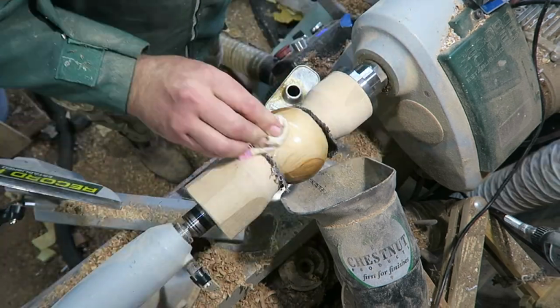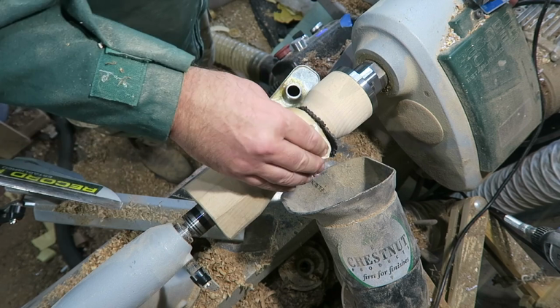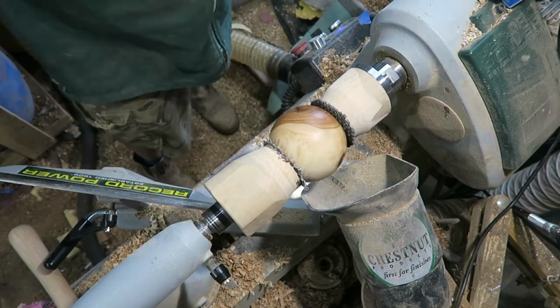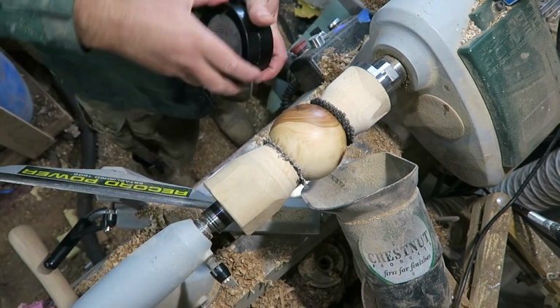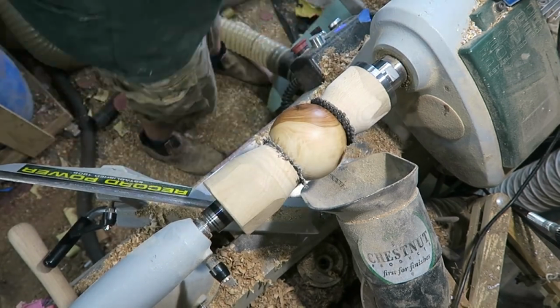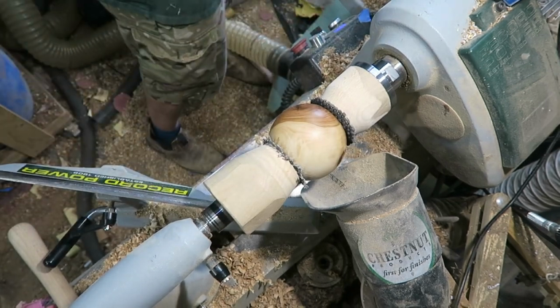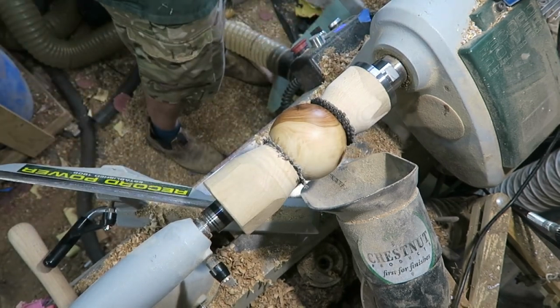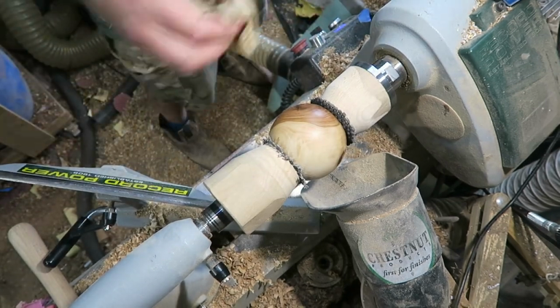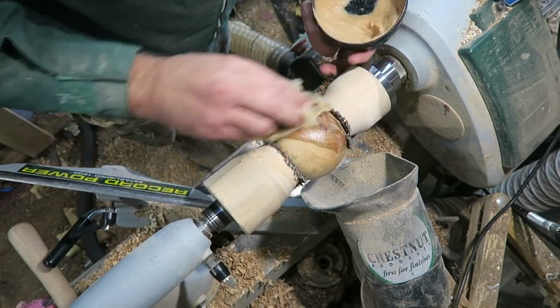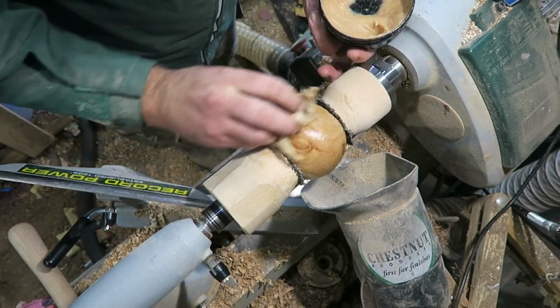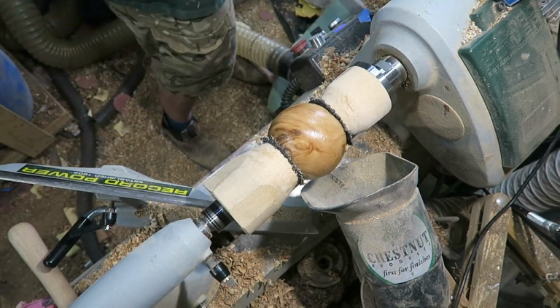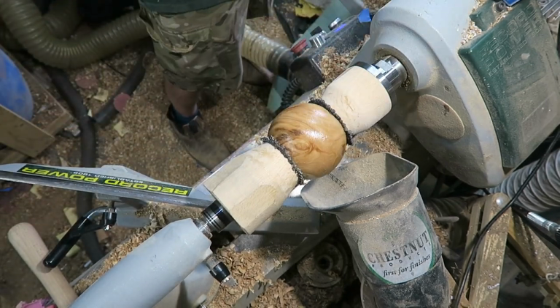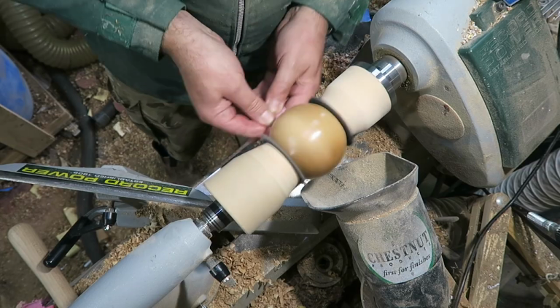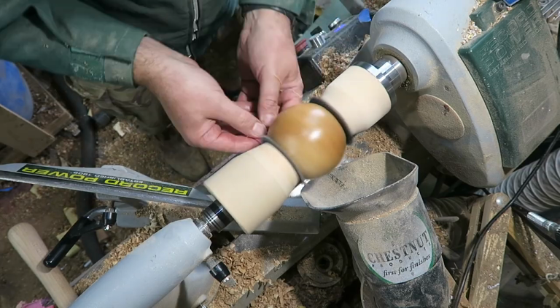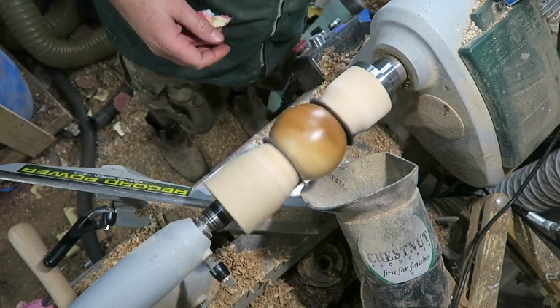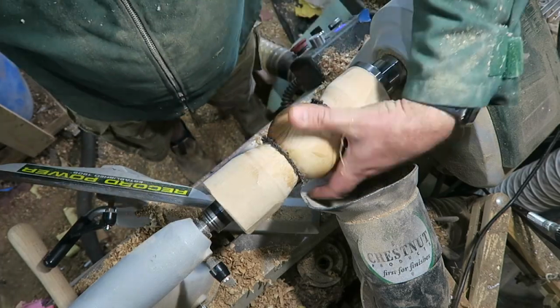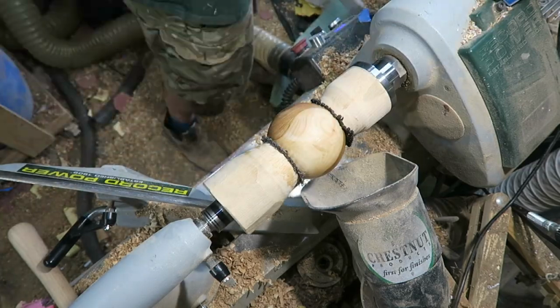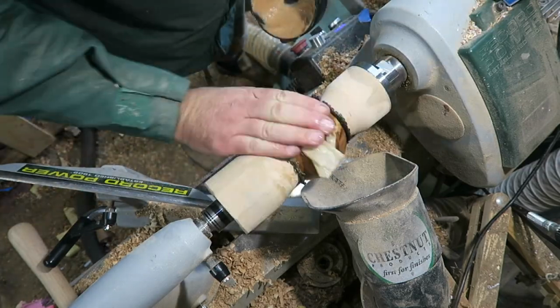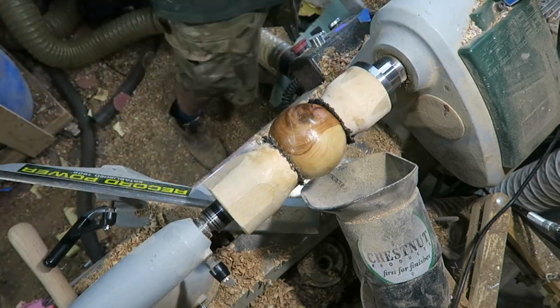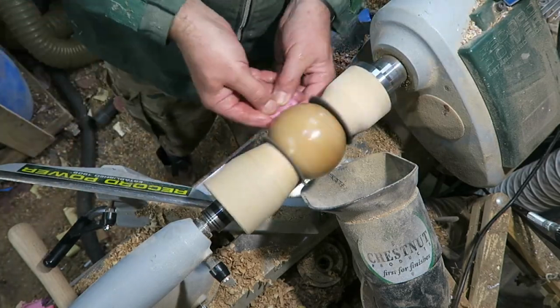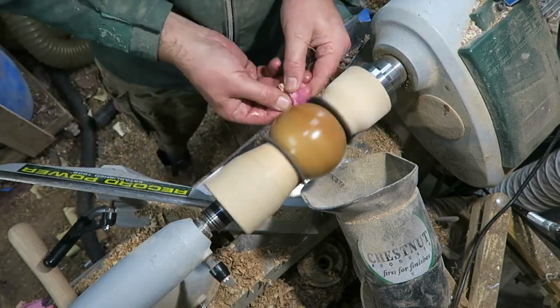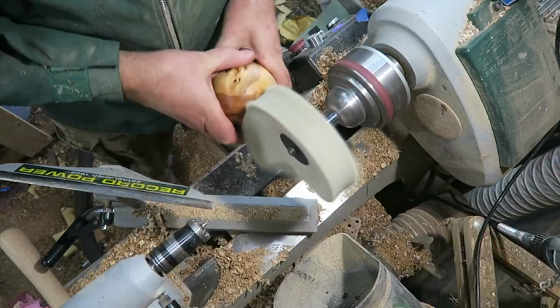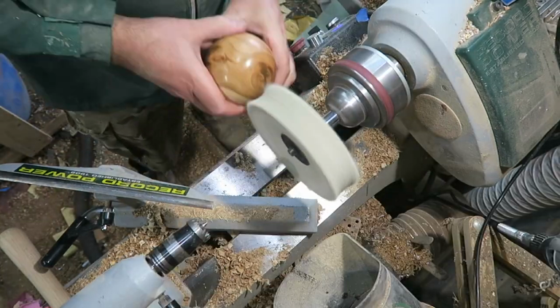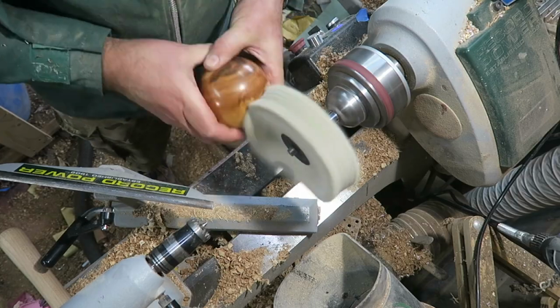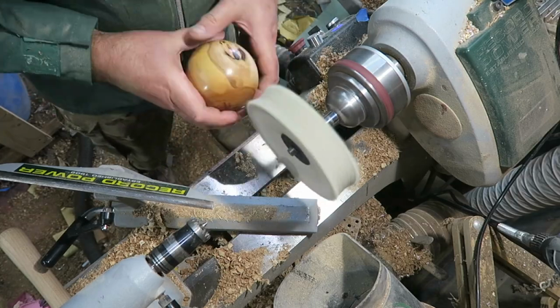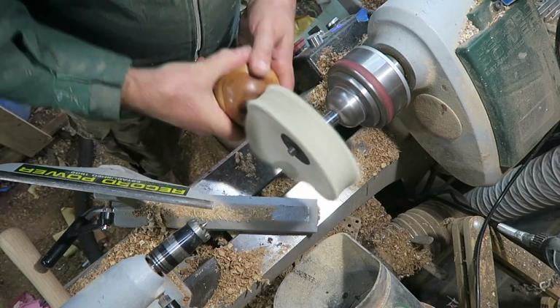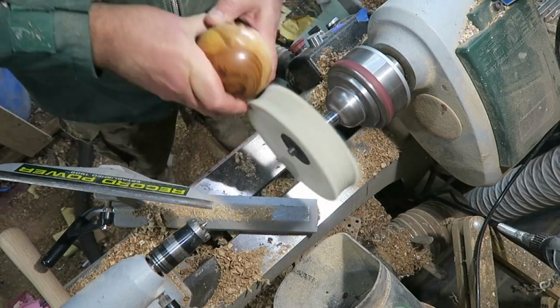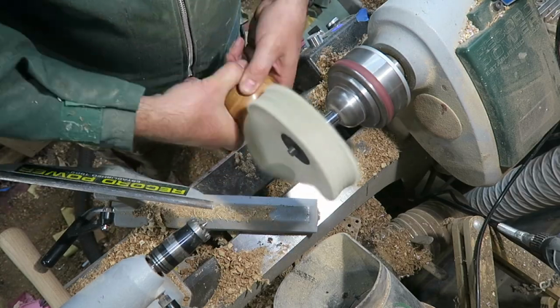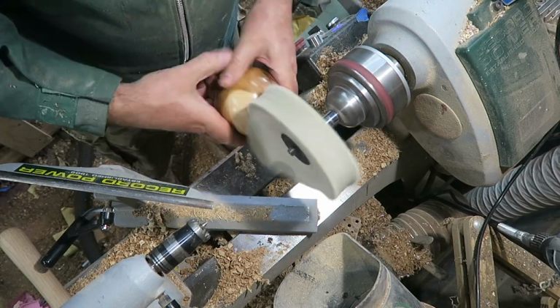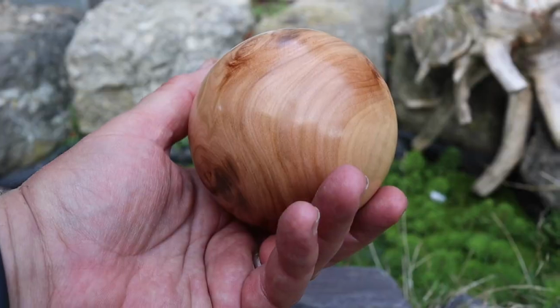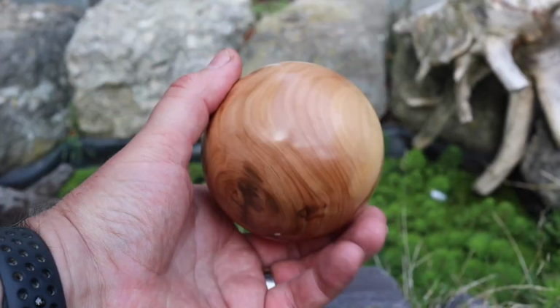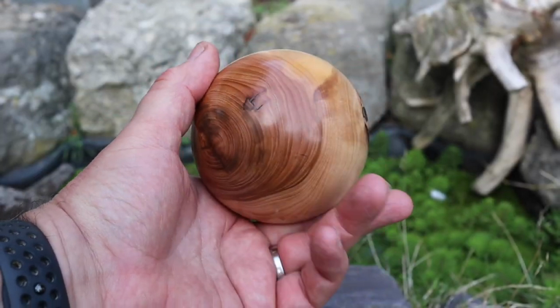A bit of sanding sealer, Yorkshire grit — just work that and it comes up absolutely beautiful. Lovely grain on this bit of apple. Quick bit of buffing and we're done.